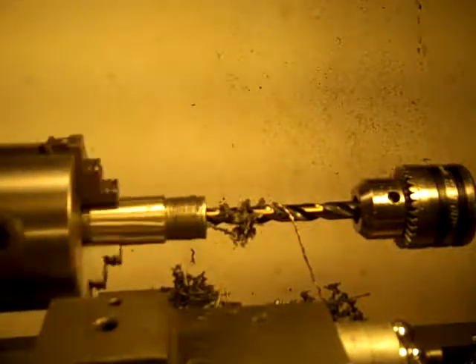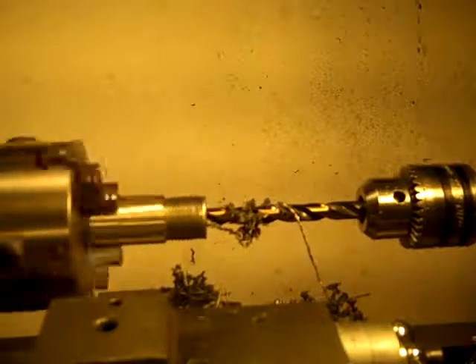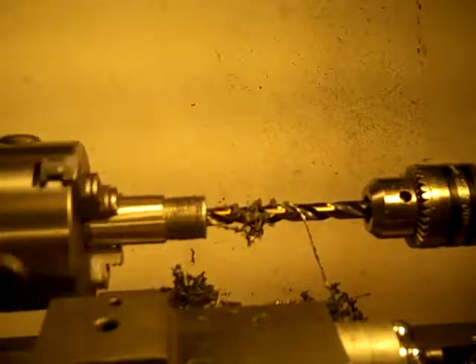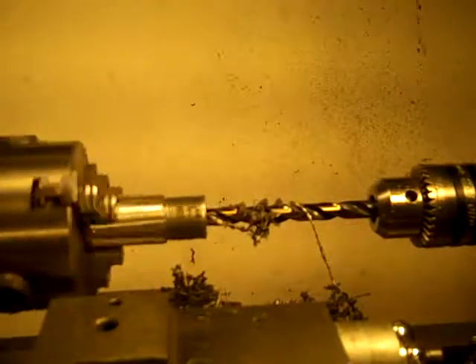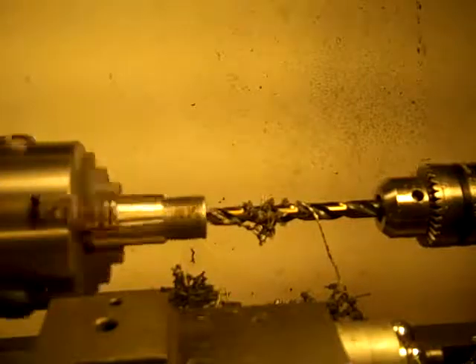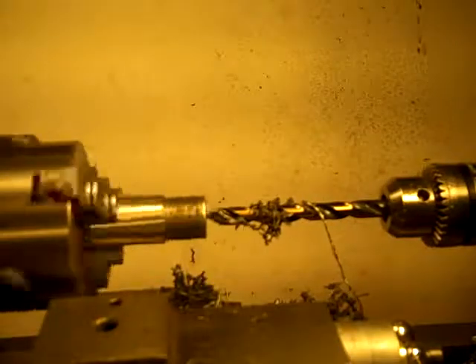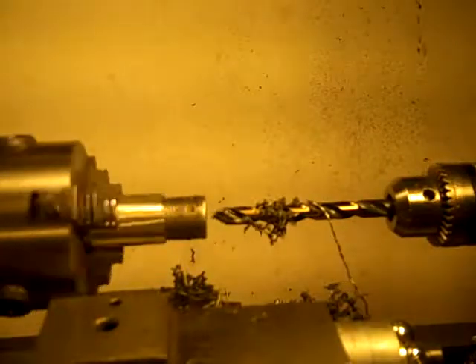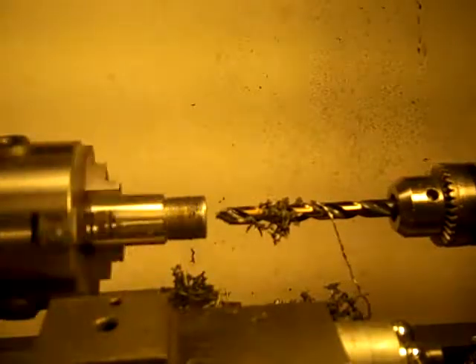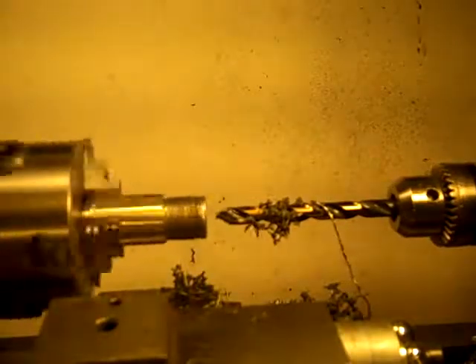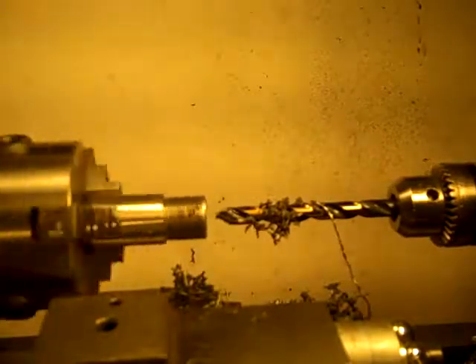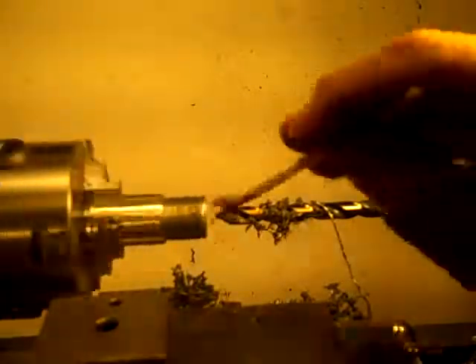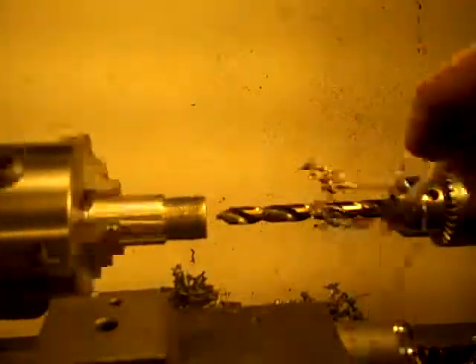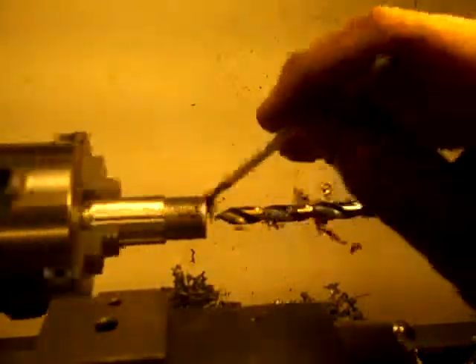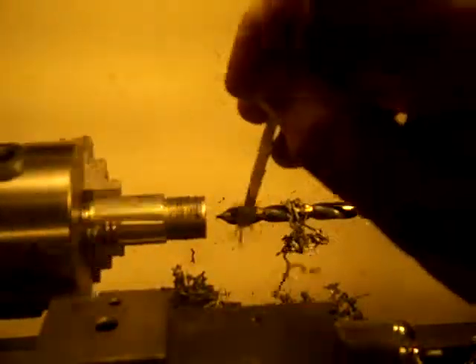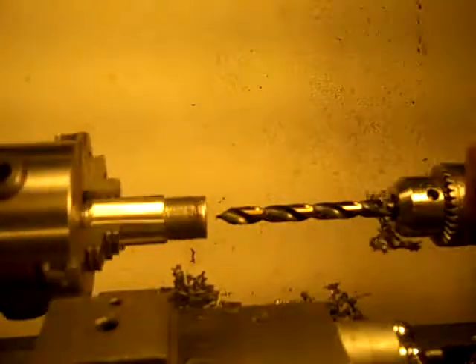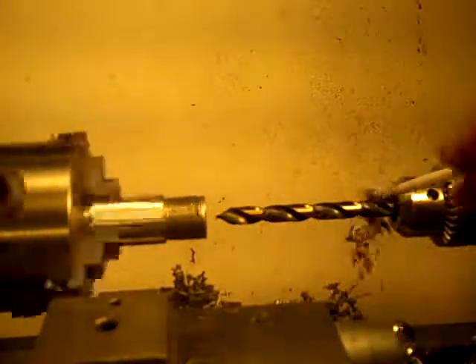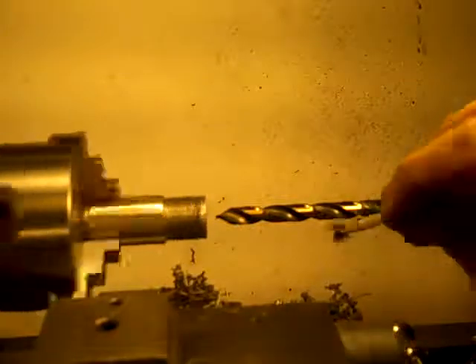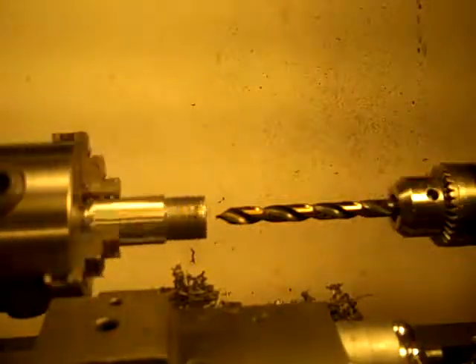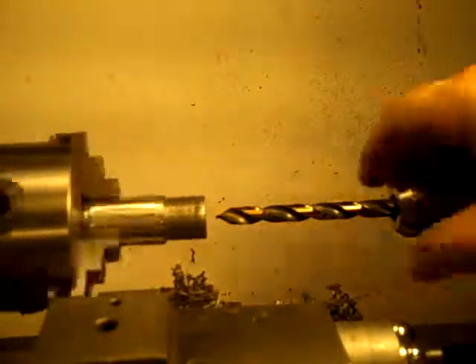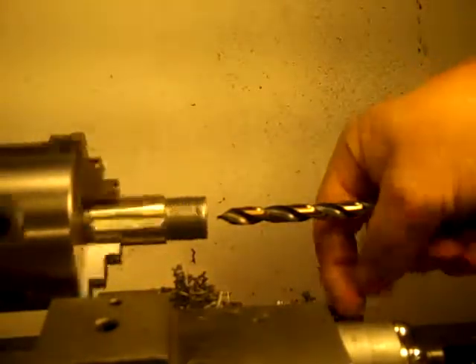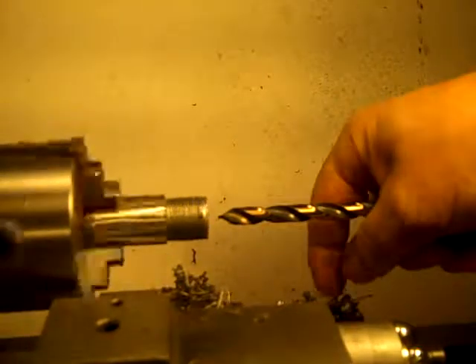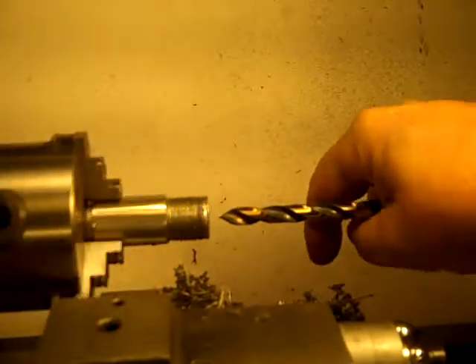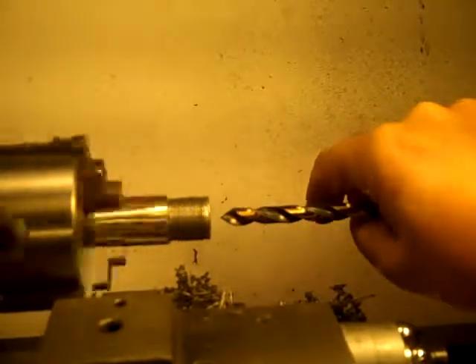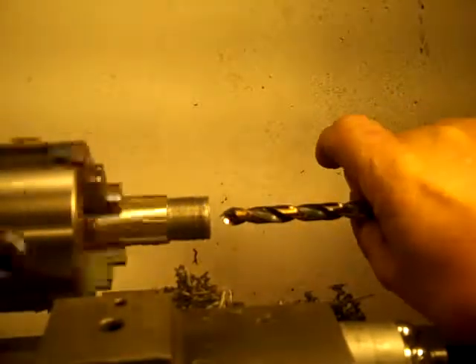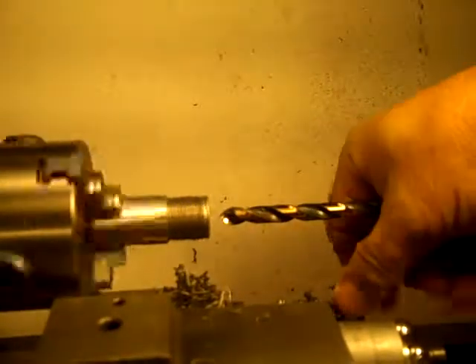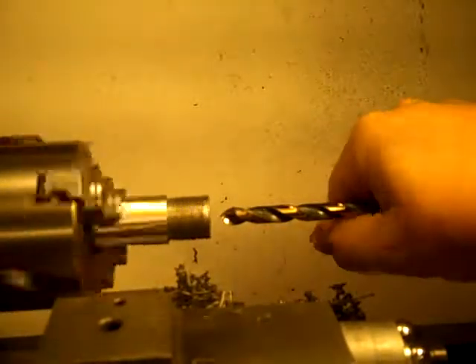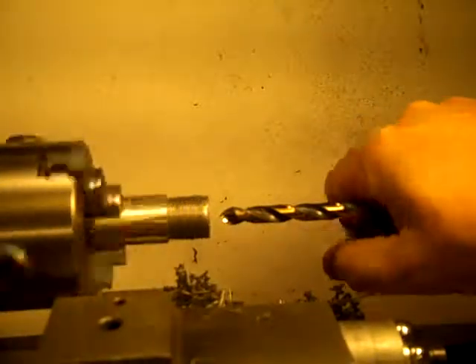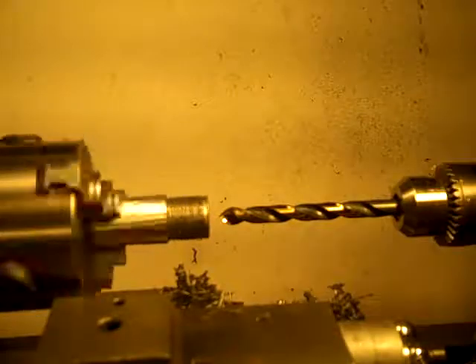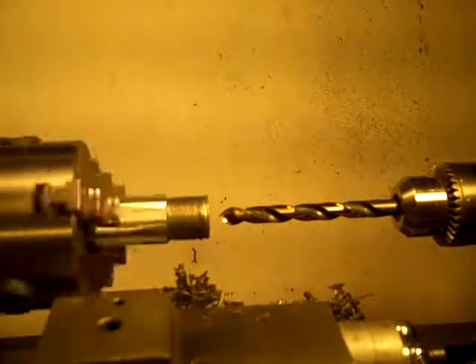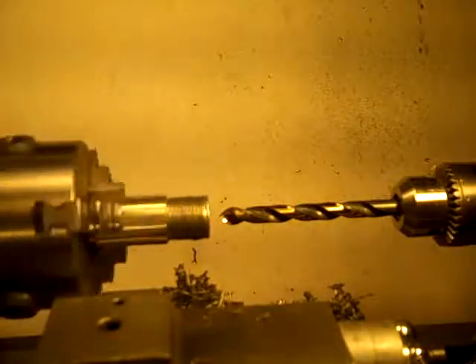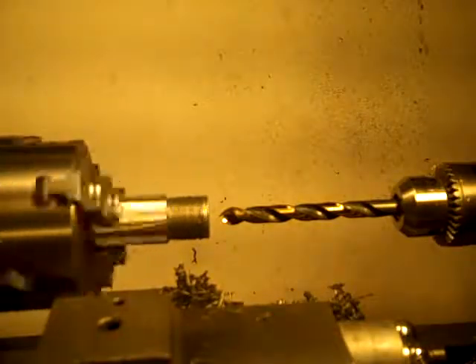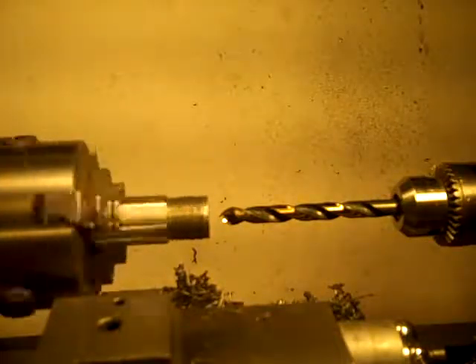Now I'll show you the tip here. You can see that. I'll twist it a little bit if I can. See, that's making a bullet point tip.